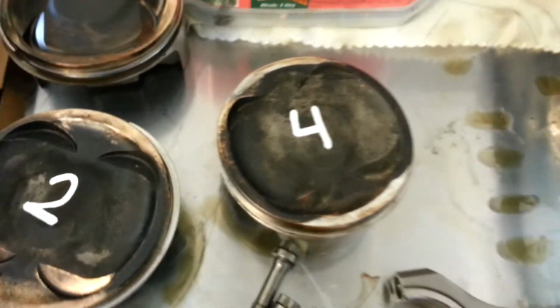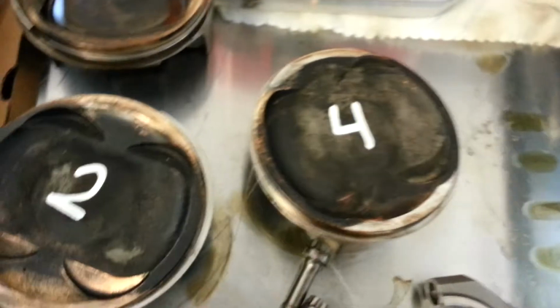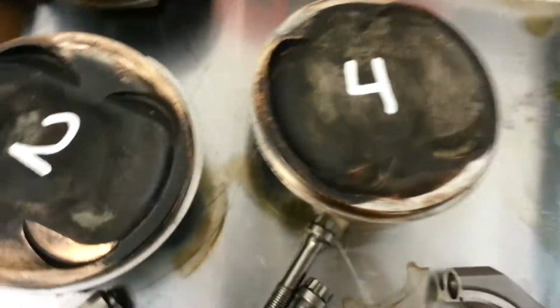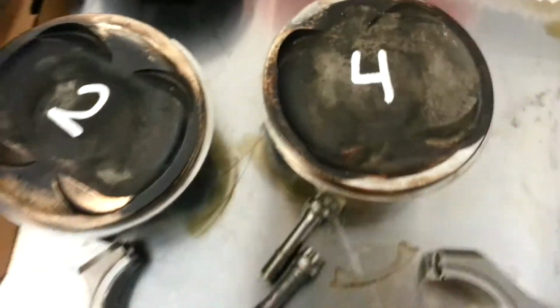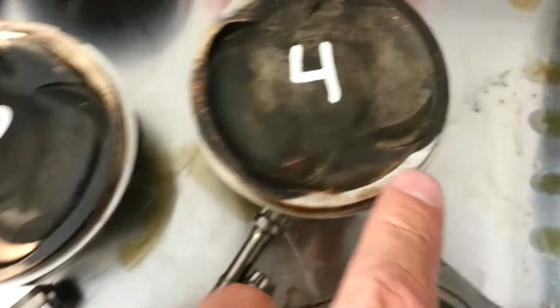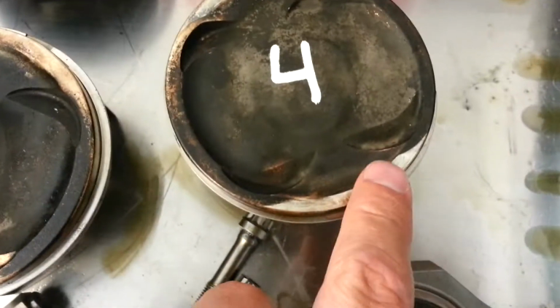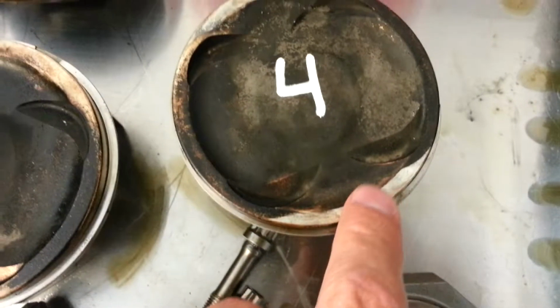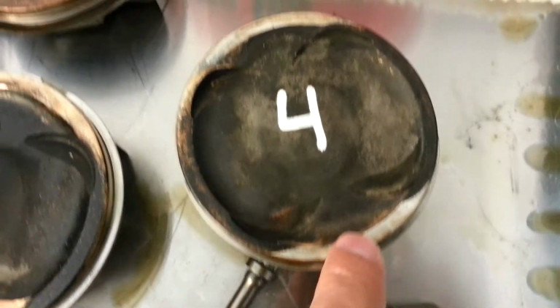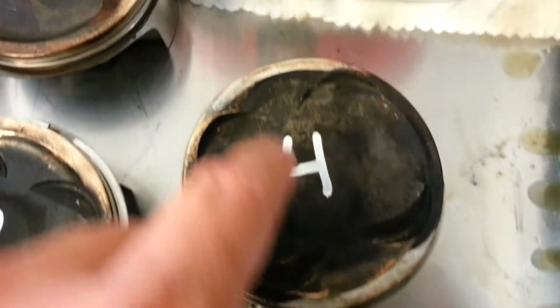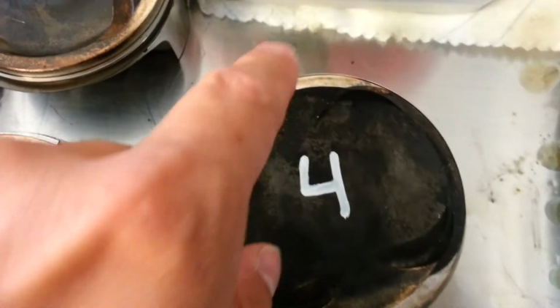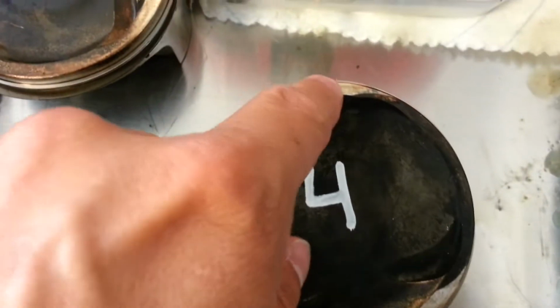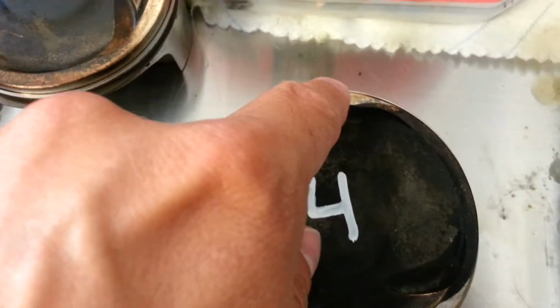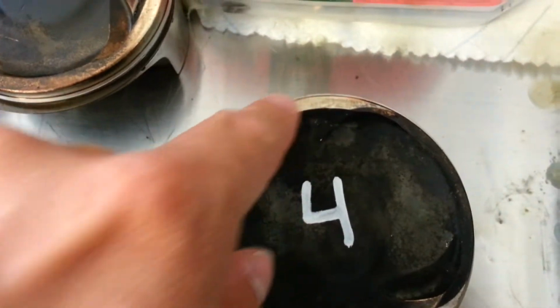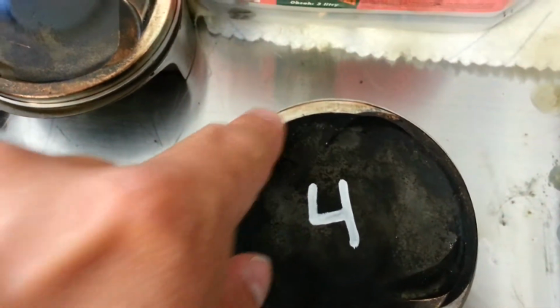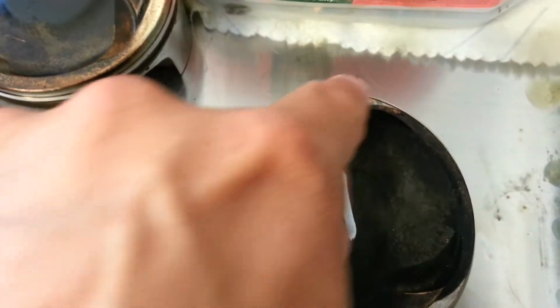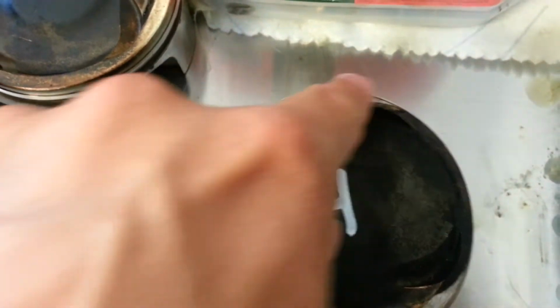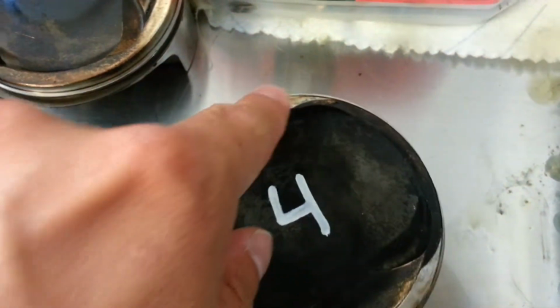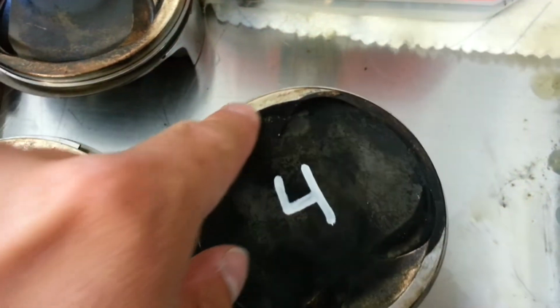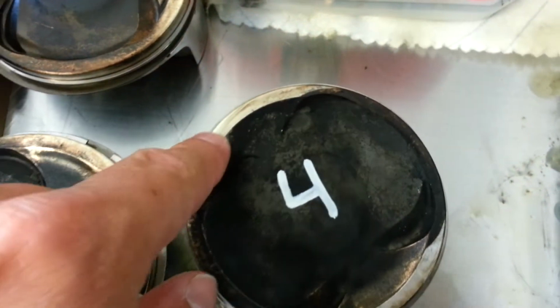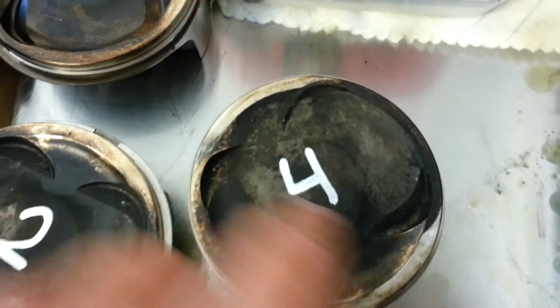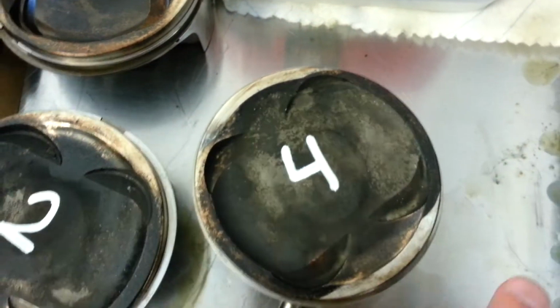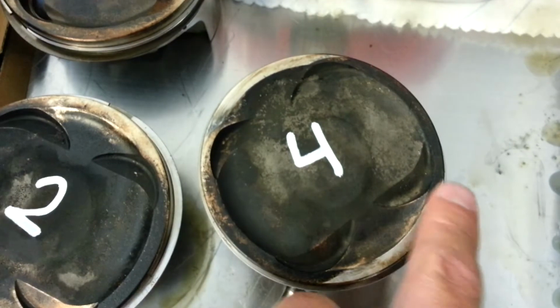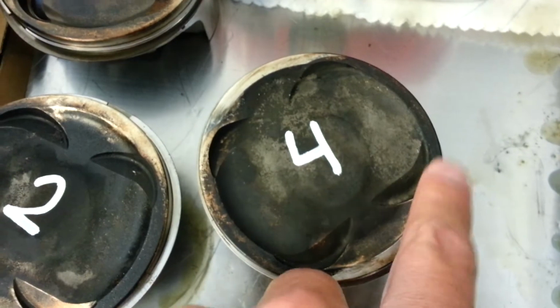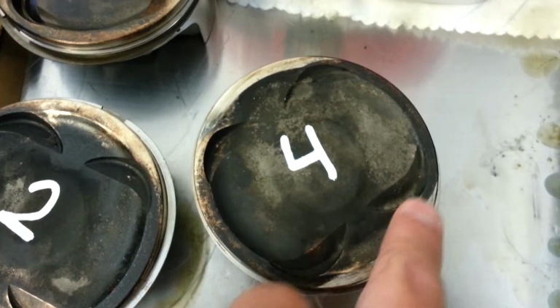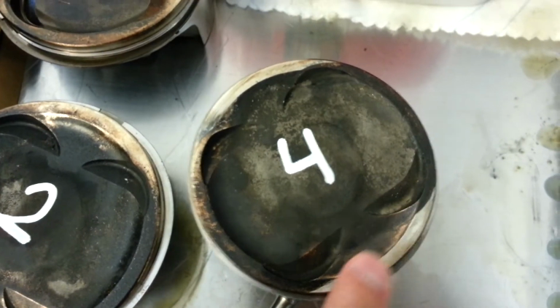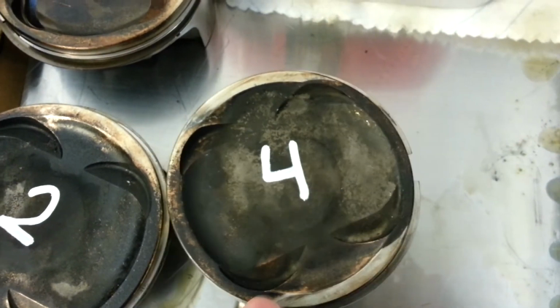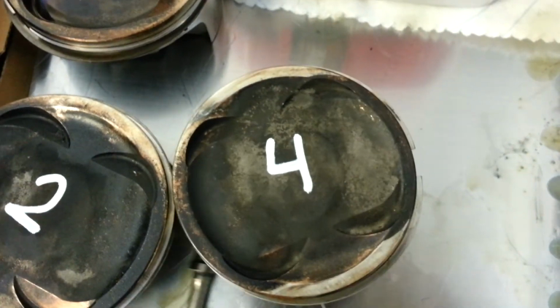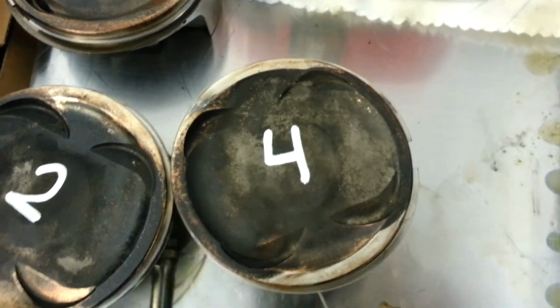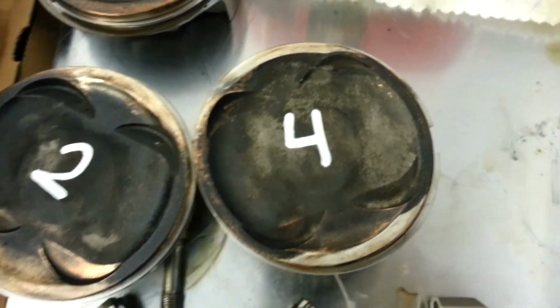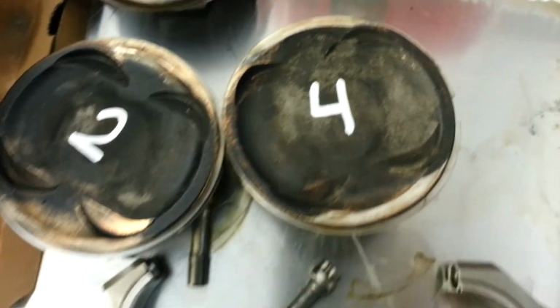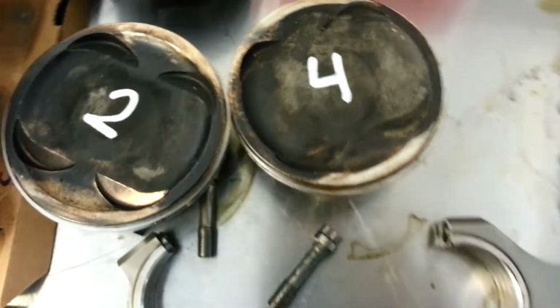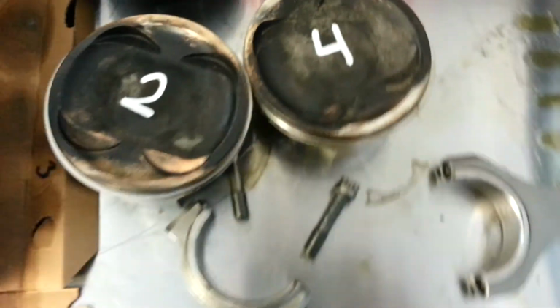You can see where the valves were hitting - this is number four, where the valves were hitting after the bearing went - but there's no damage to it at all, so I can reuse the piston.